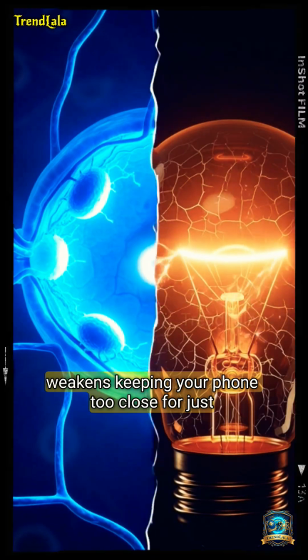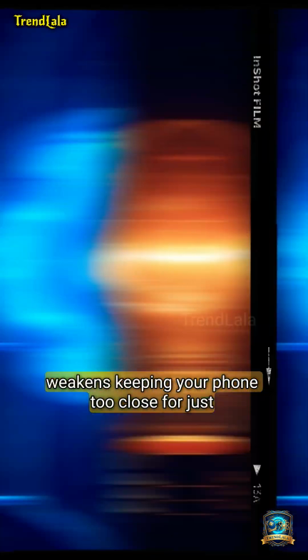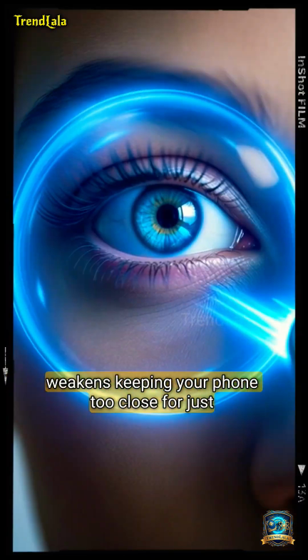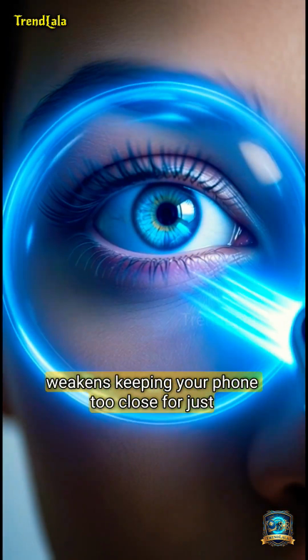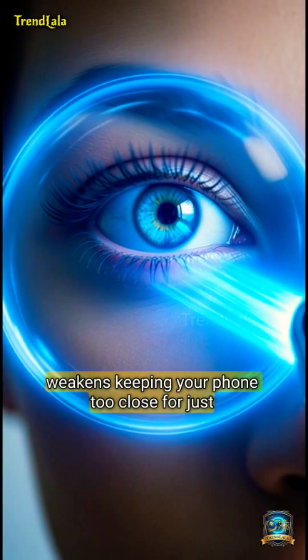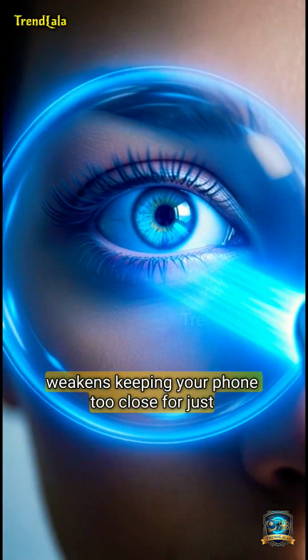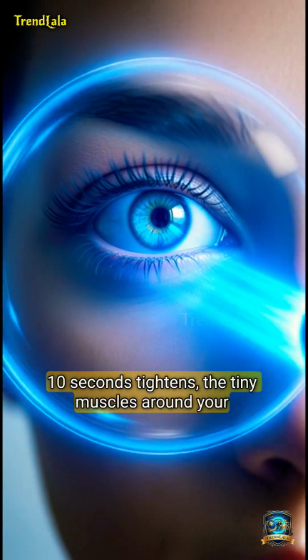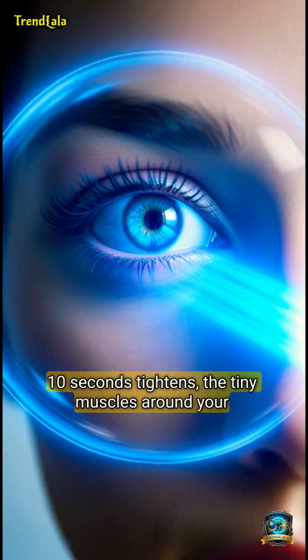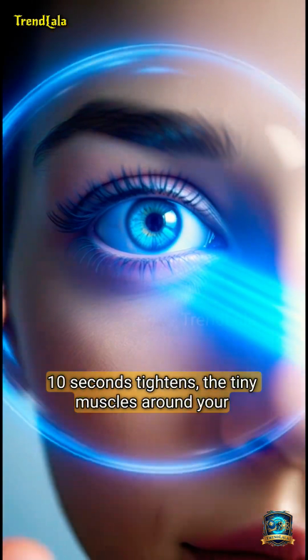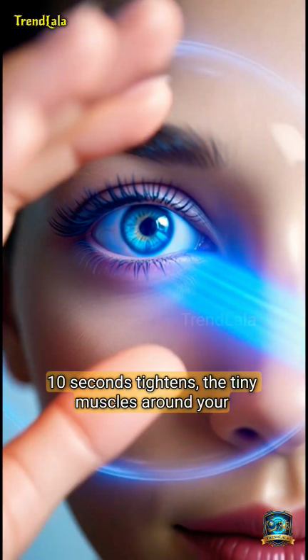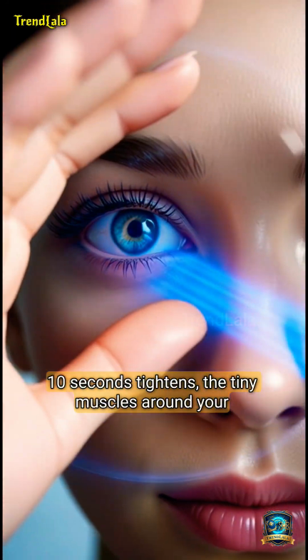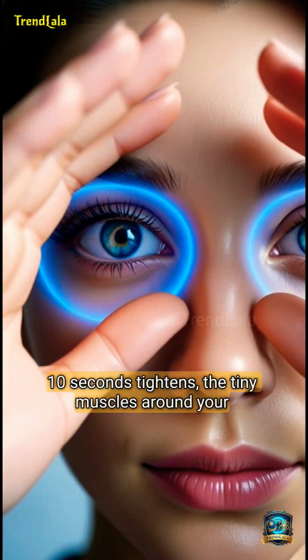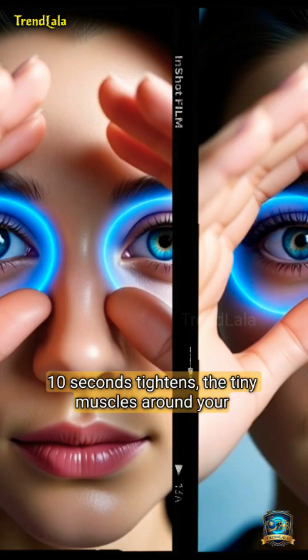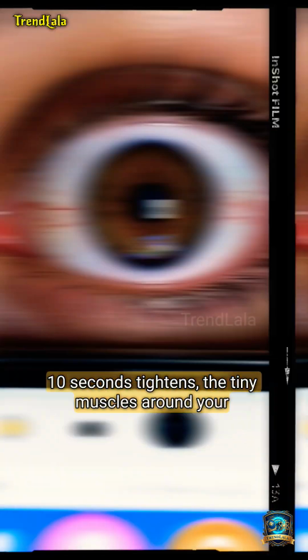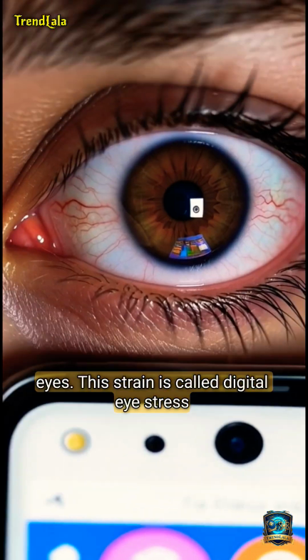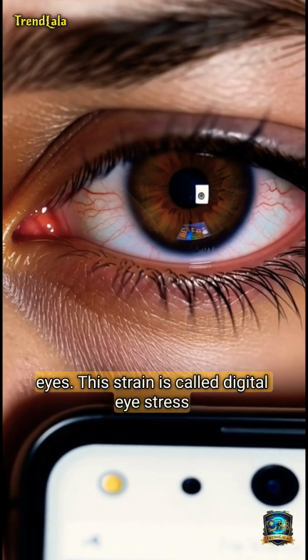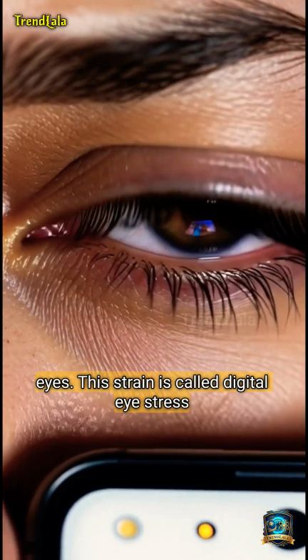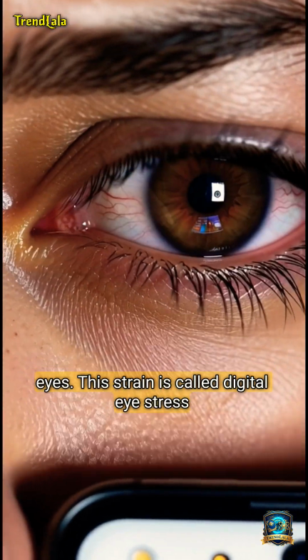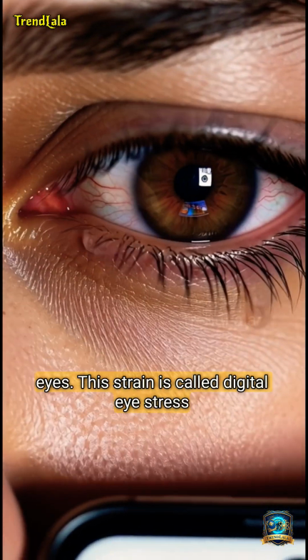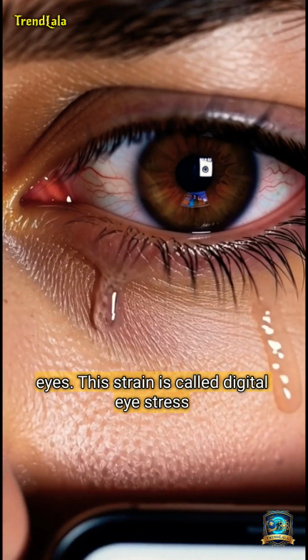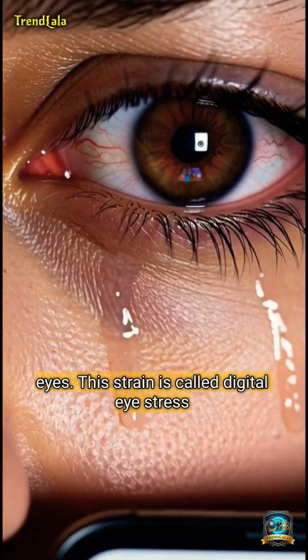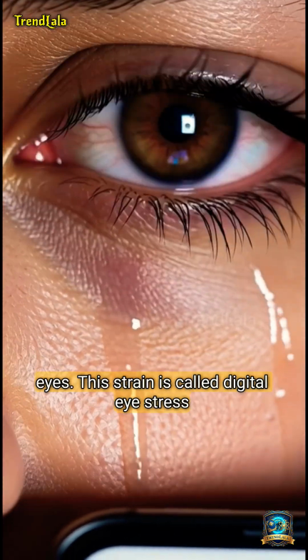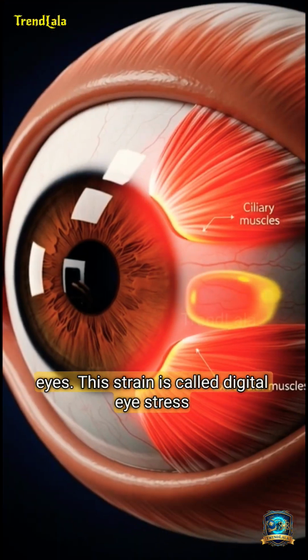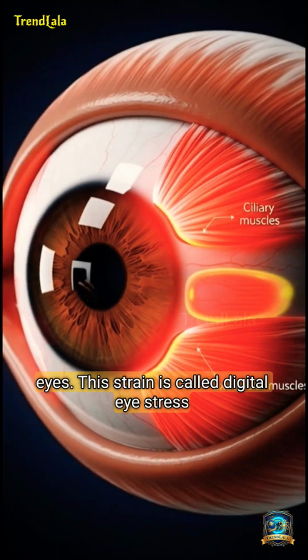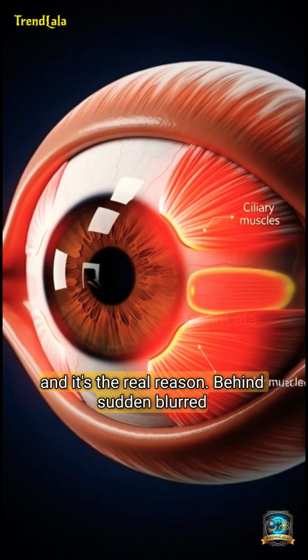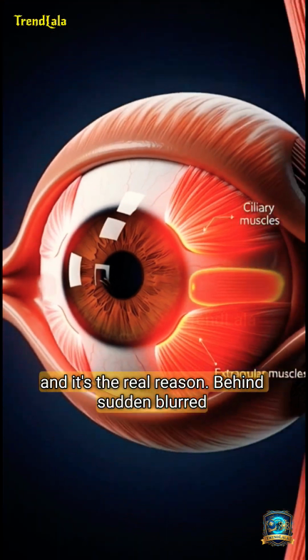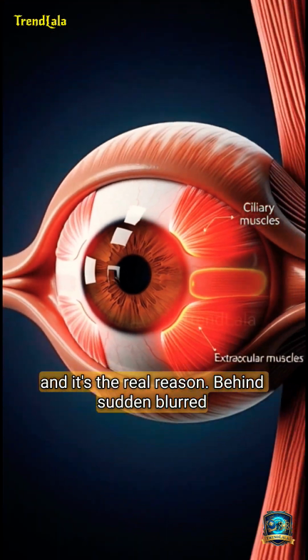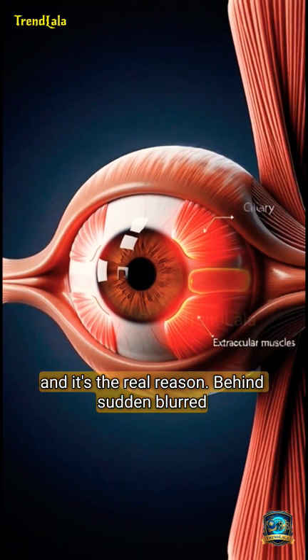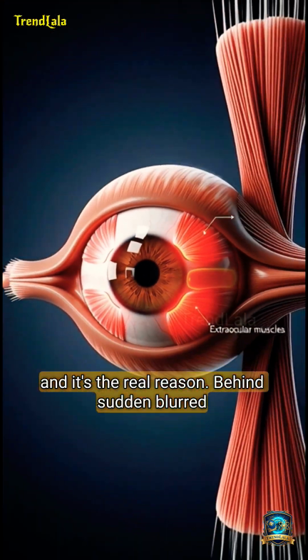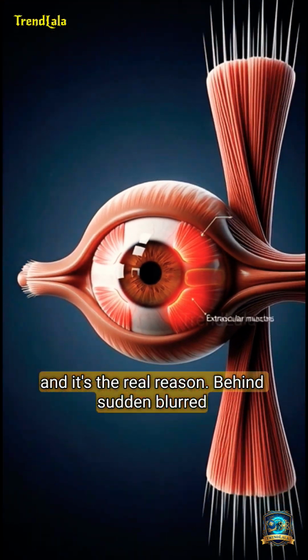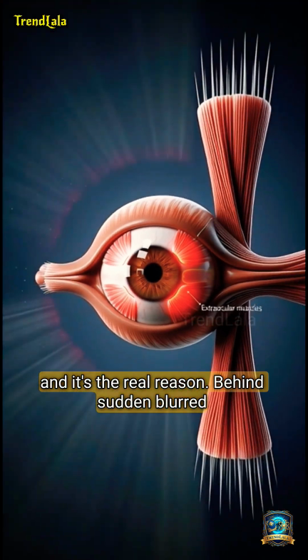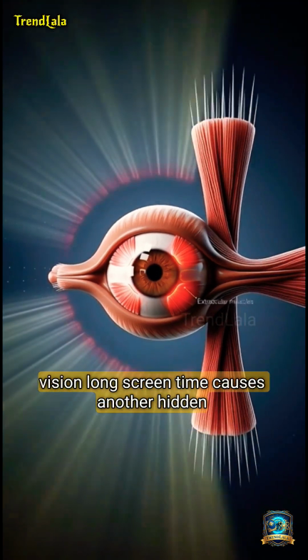Keeping your phone too close for just 10 seconds tightens the tiny muscles around your eyes. This strain is called digital eye stress, and it's the real reason behind sudden blurred vision.